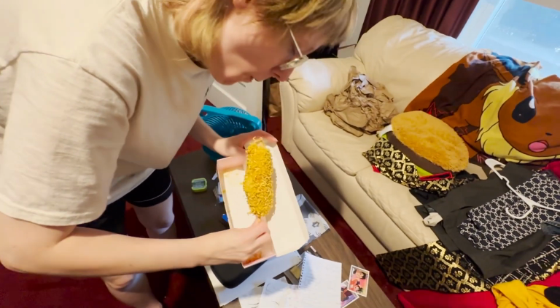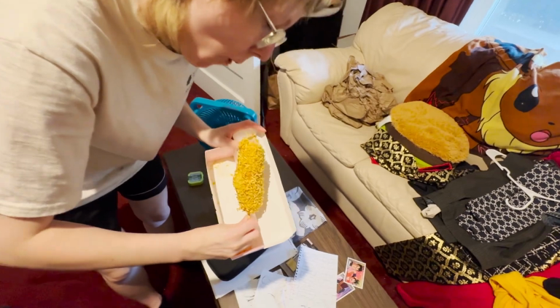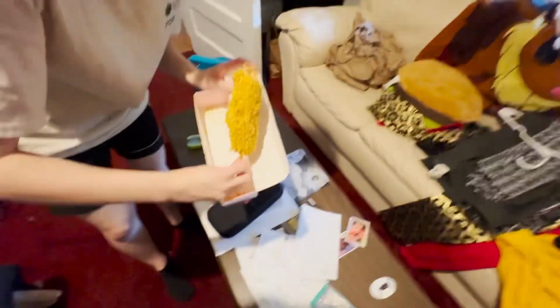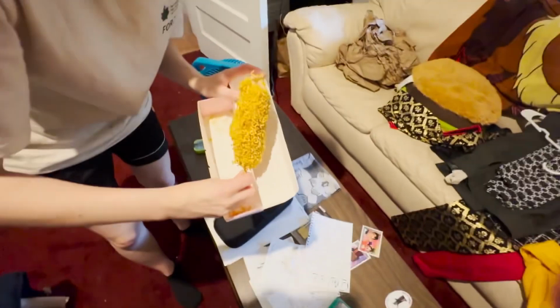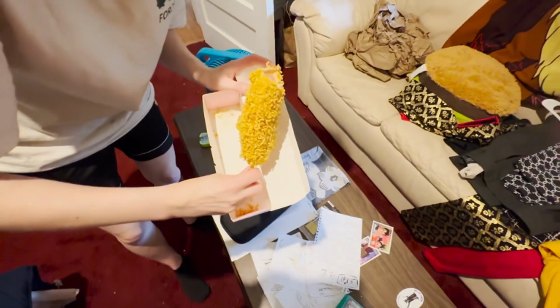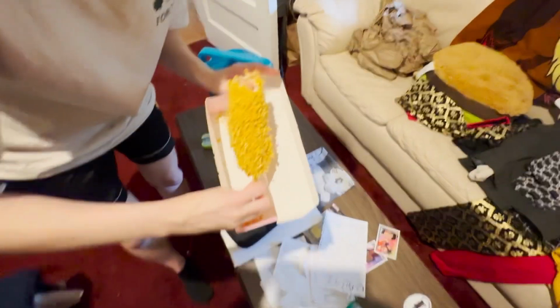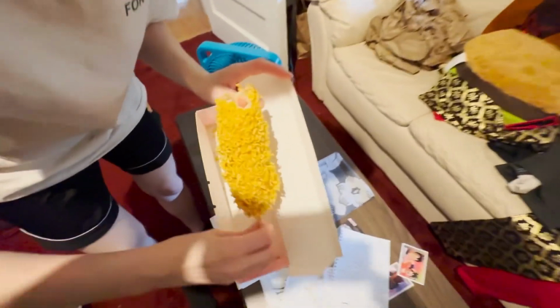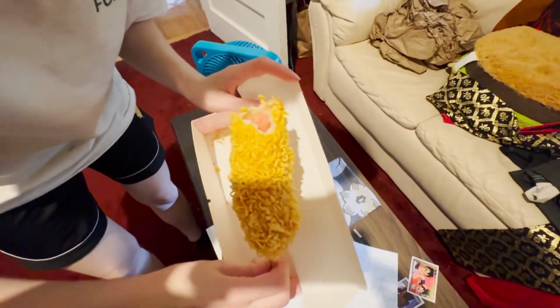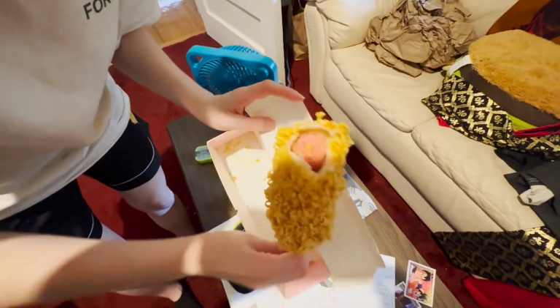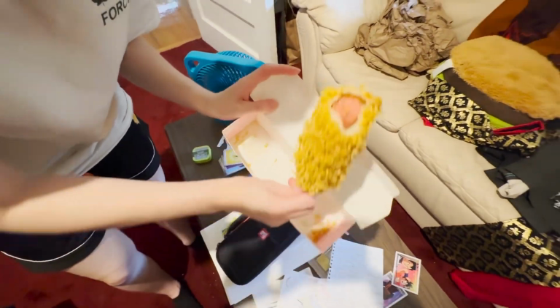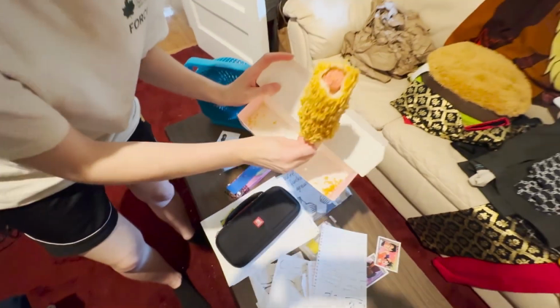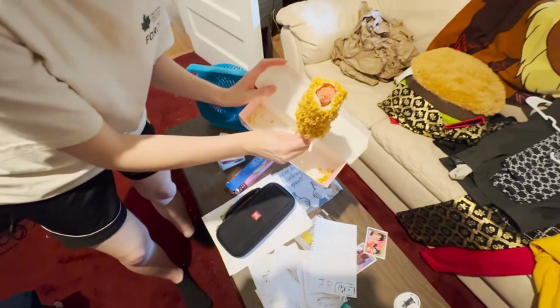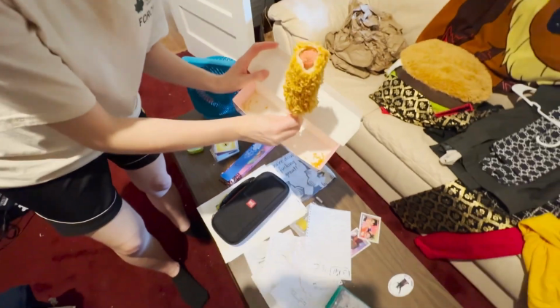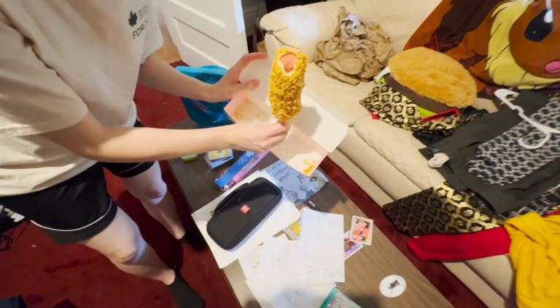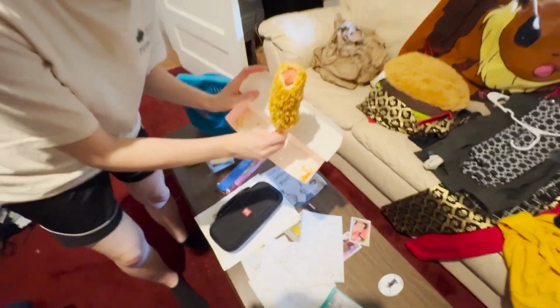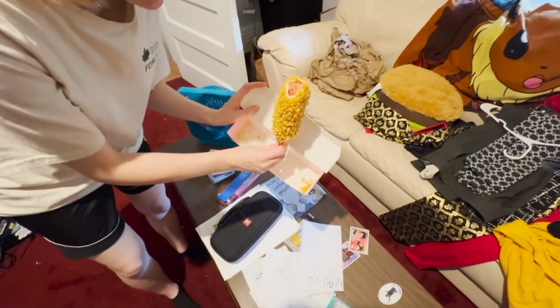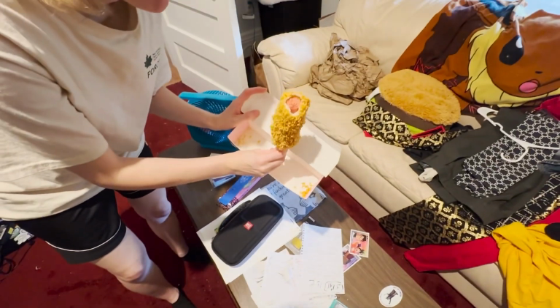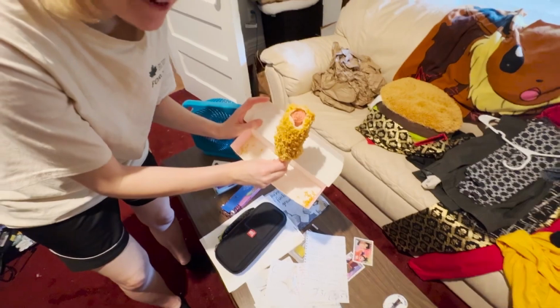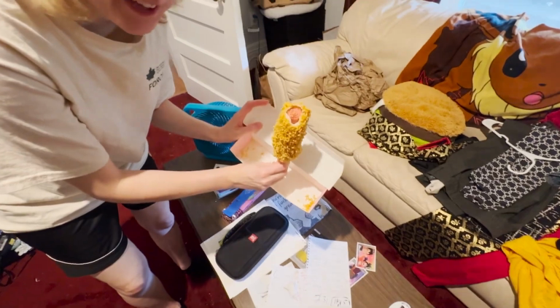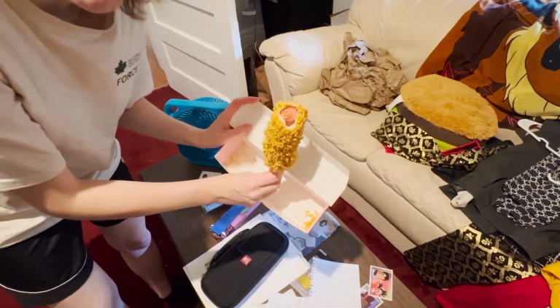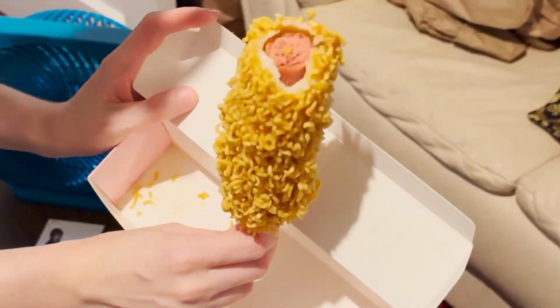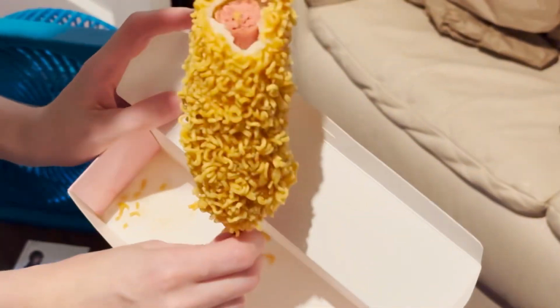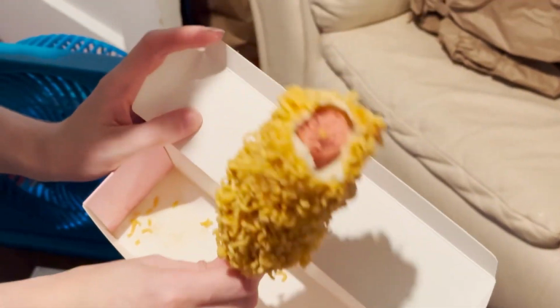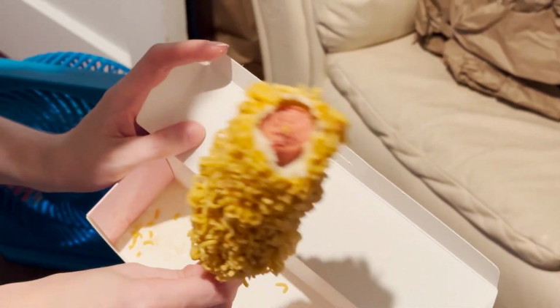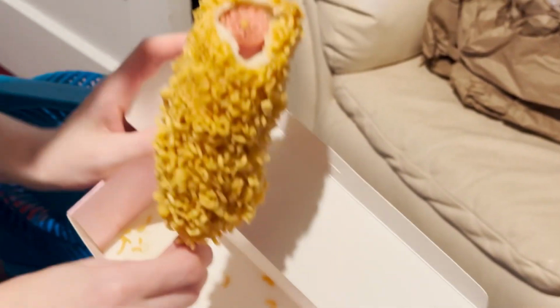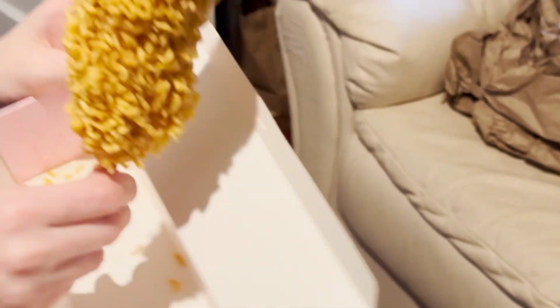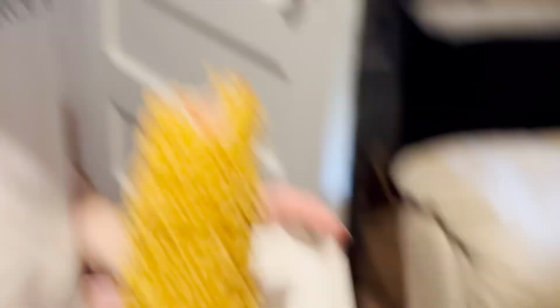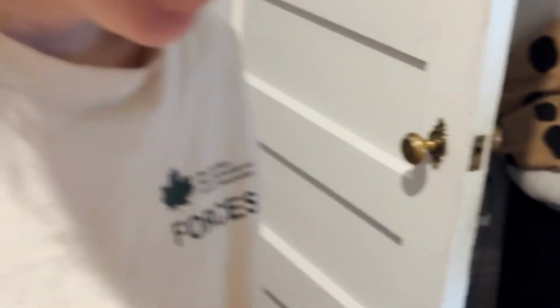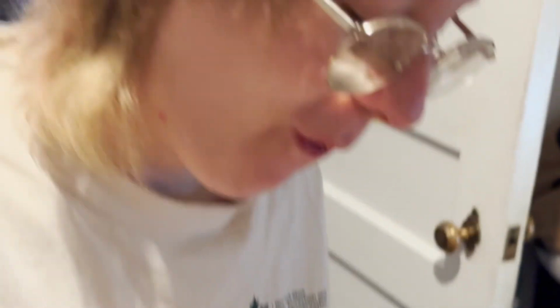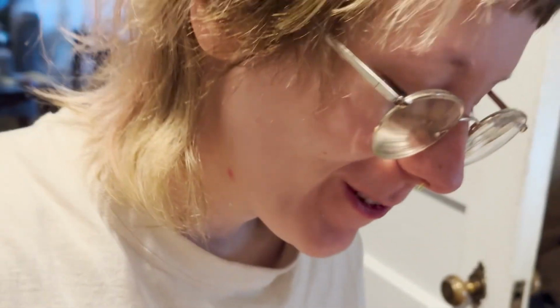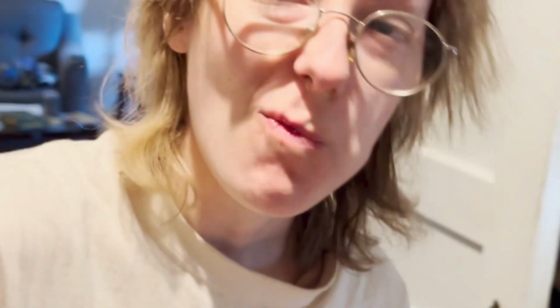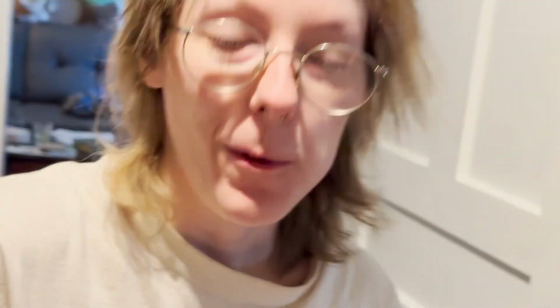How is it? It's really good. Painful to eat. Painful to eat? Ouch! Like nails for breakfast, but in this case it's ramen.